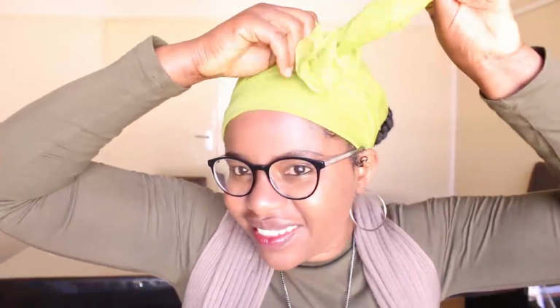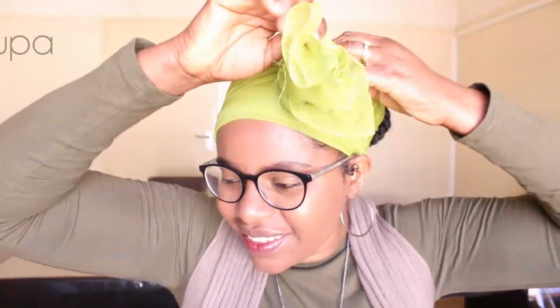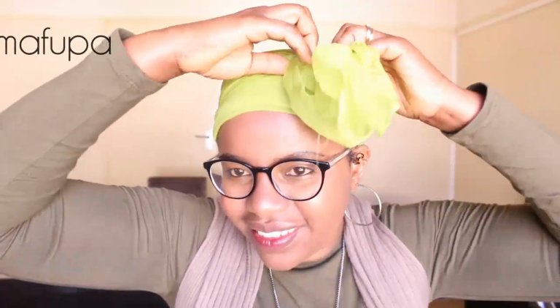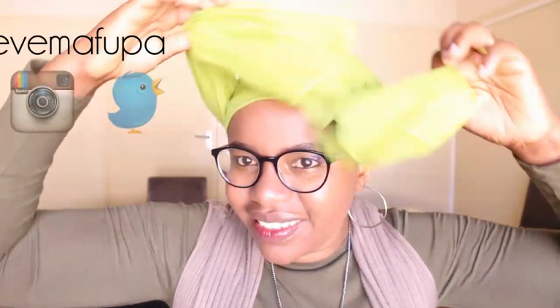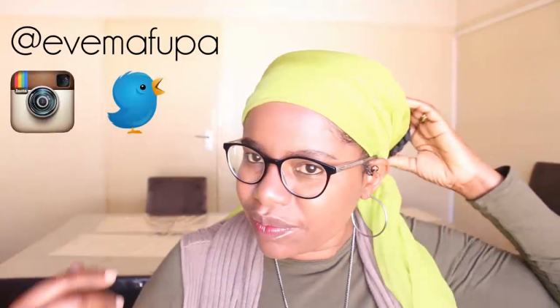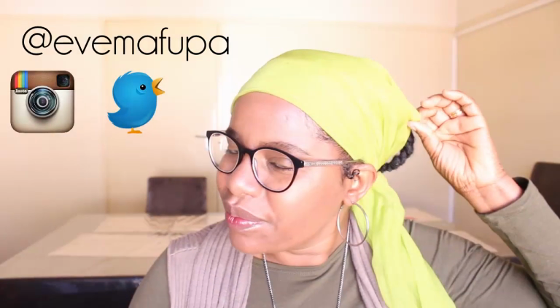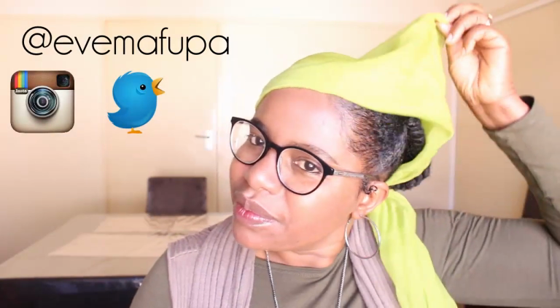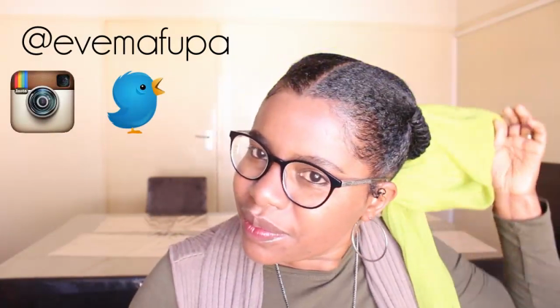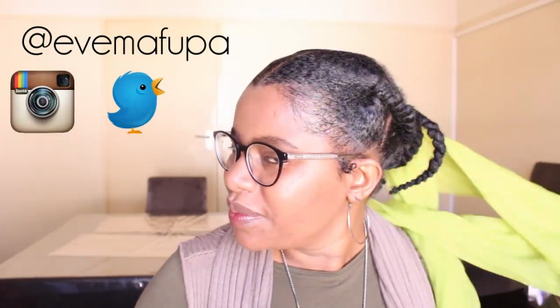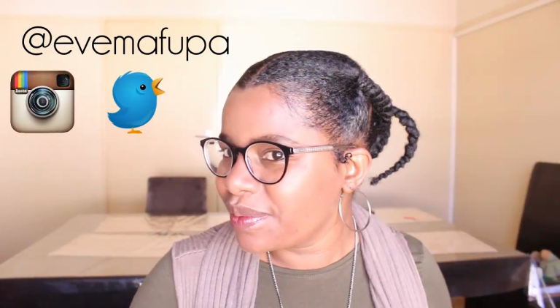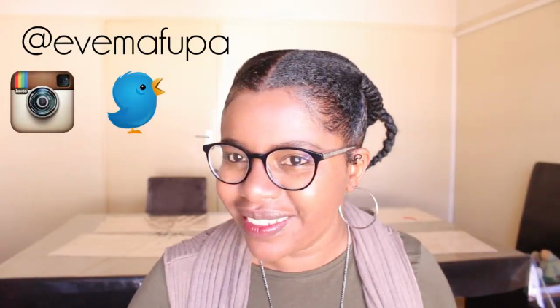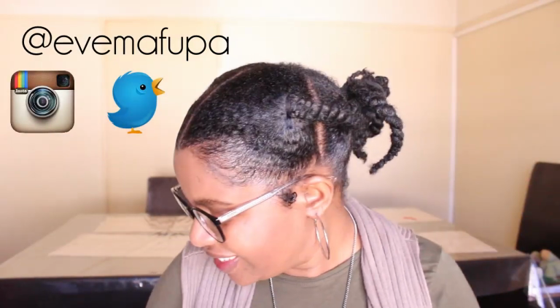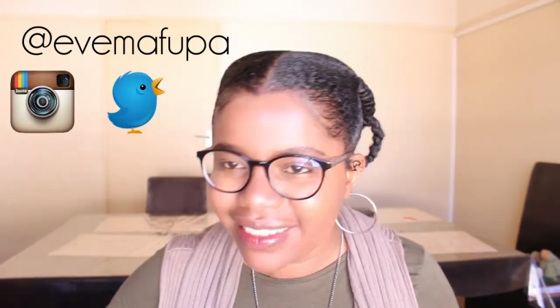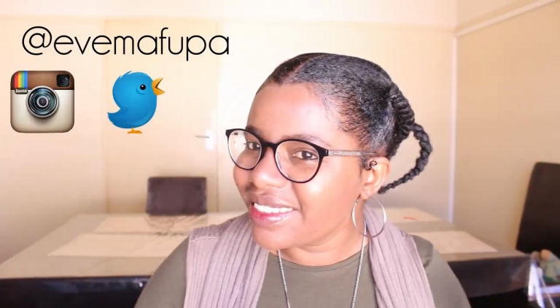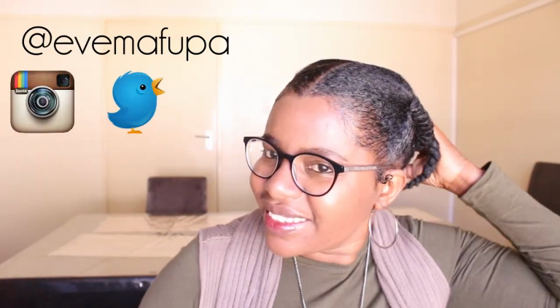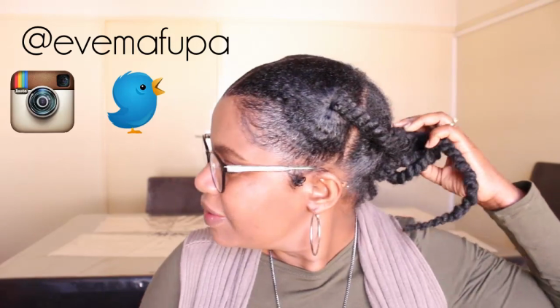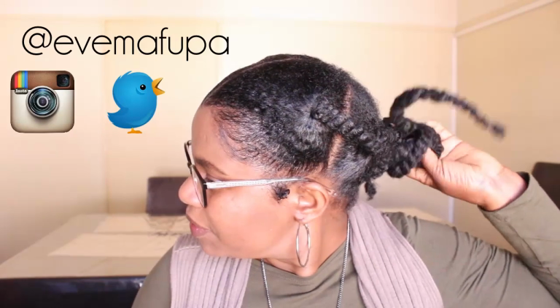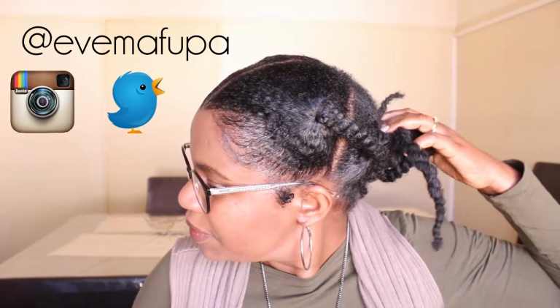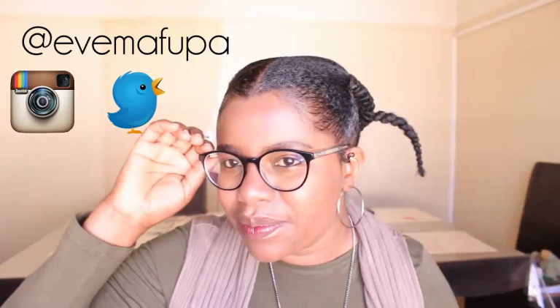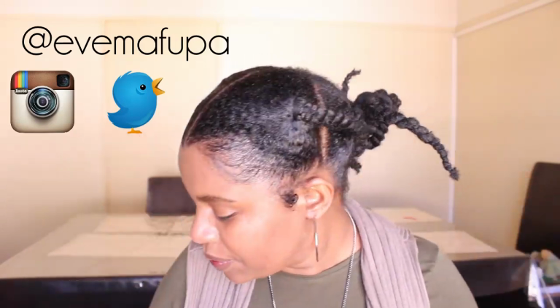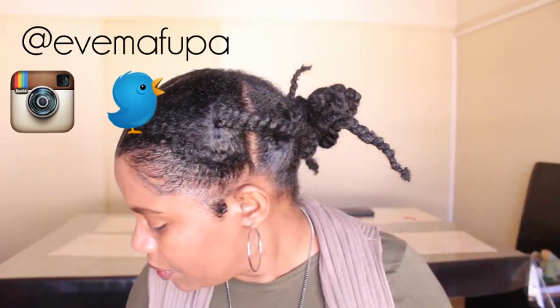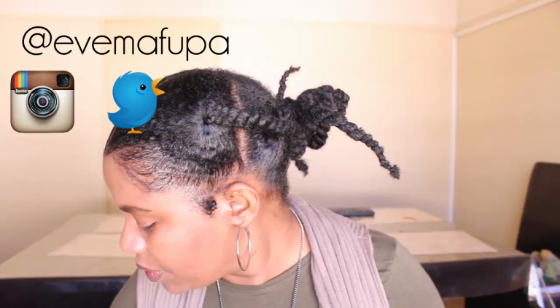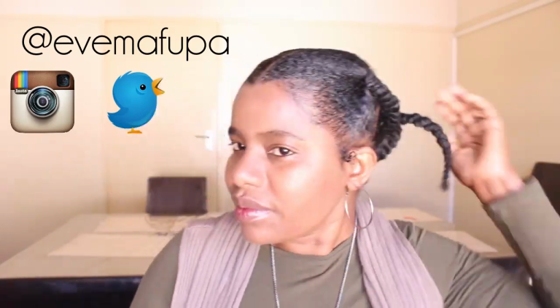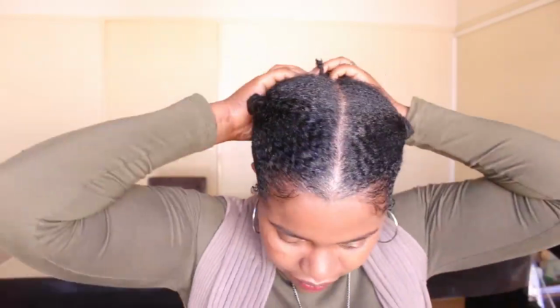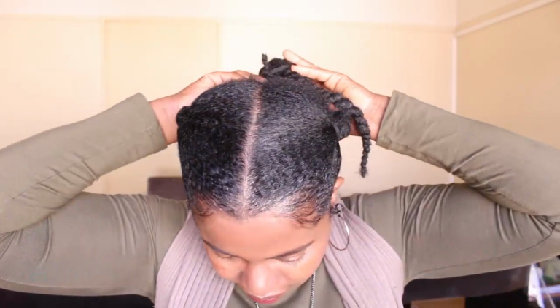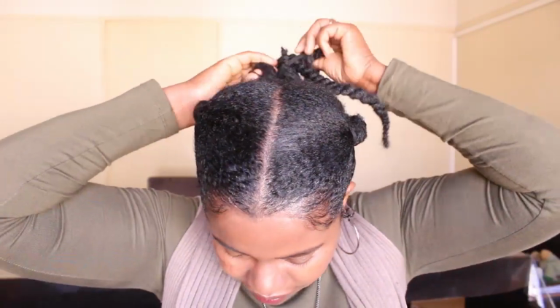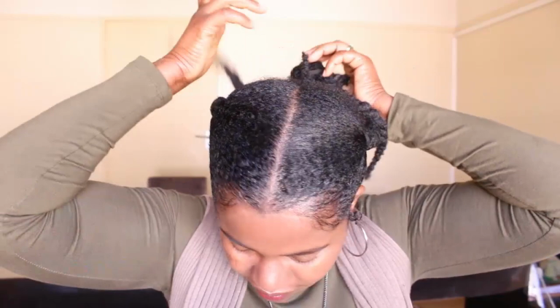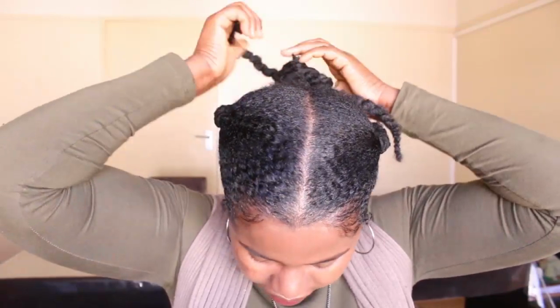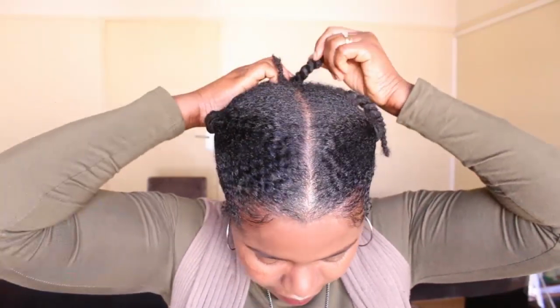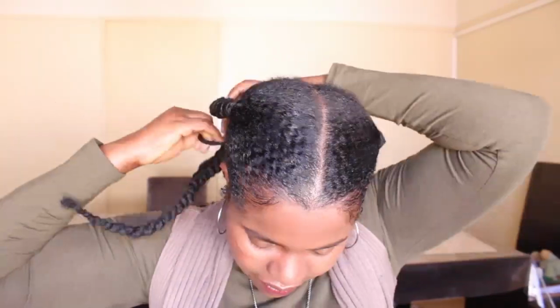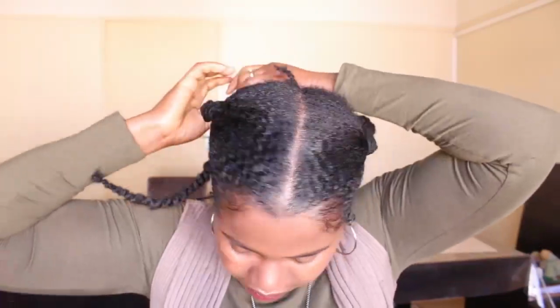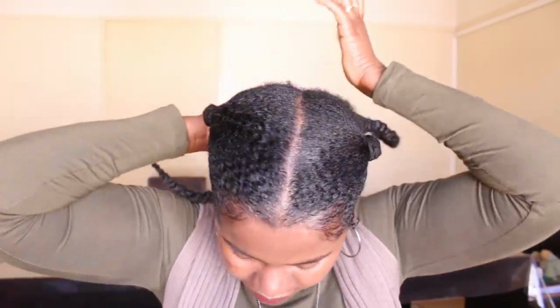I'm back, and this is how it all came out — look at that! My goodness, this is beautiful. This is exactly how I intended it to come out.